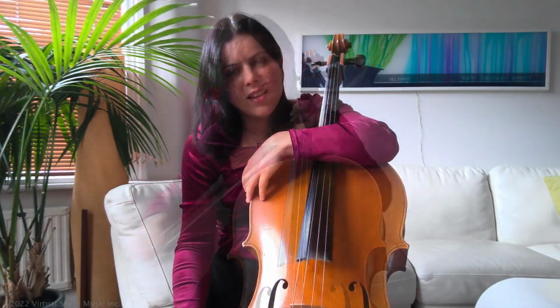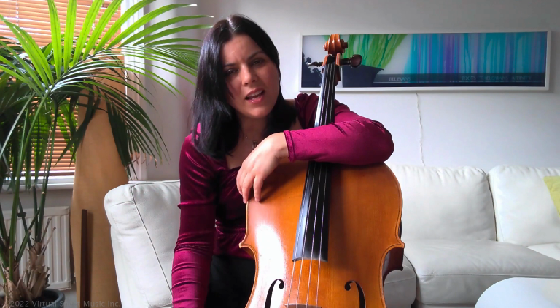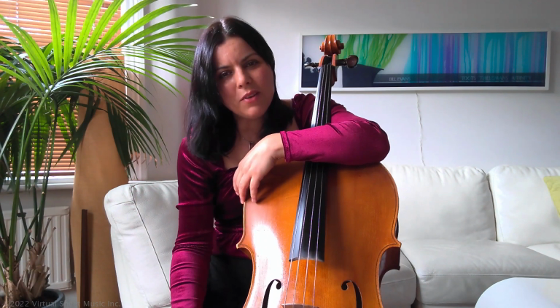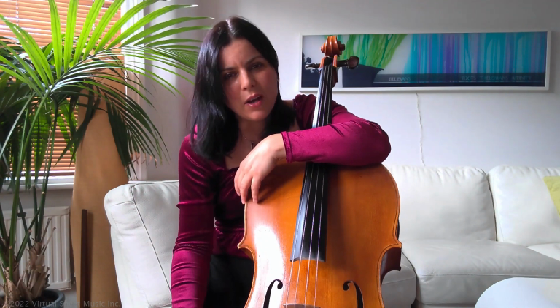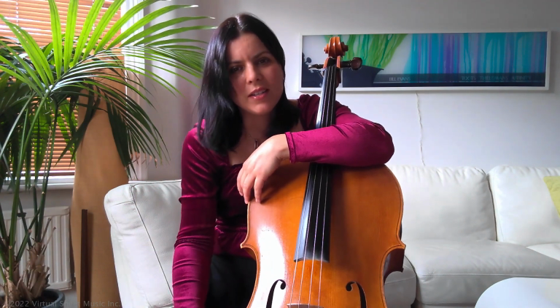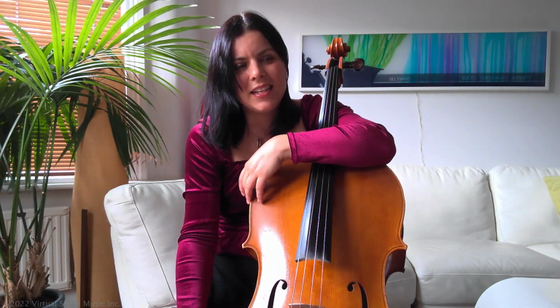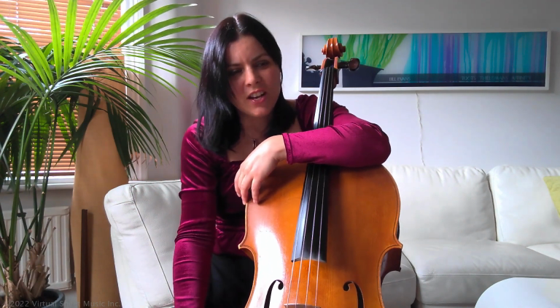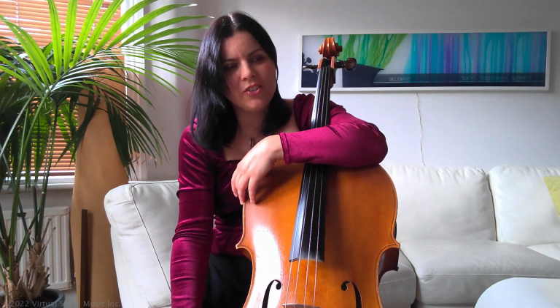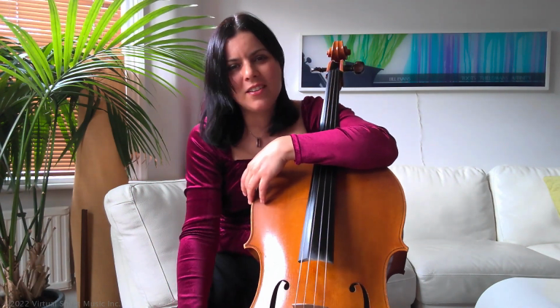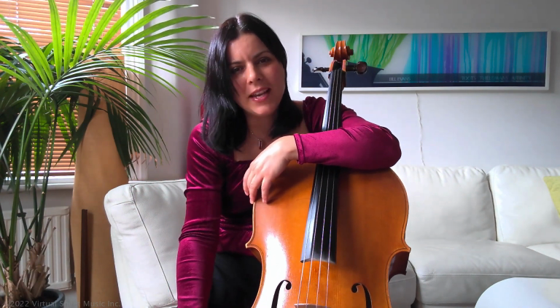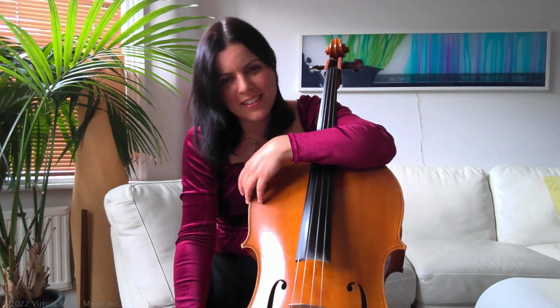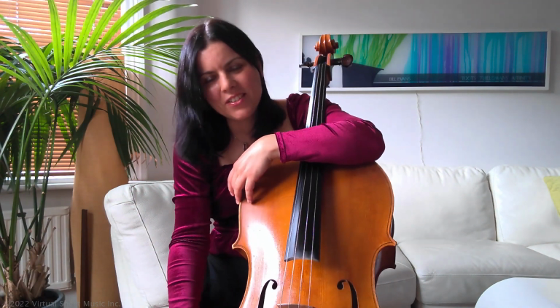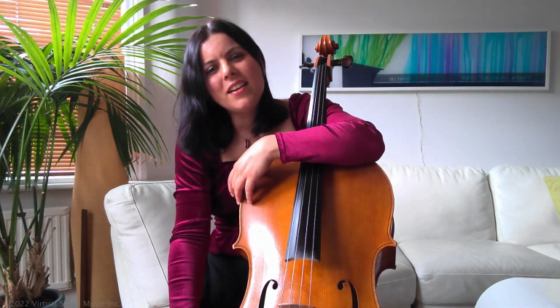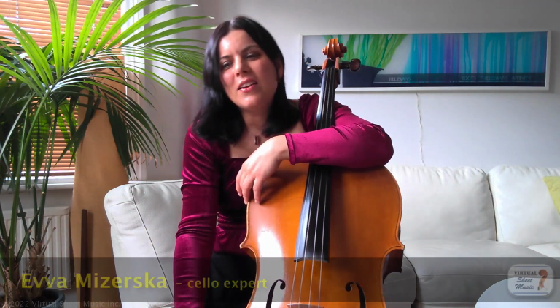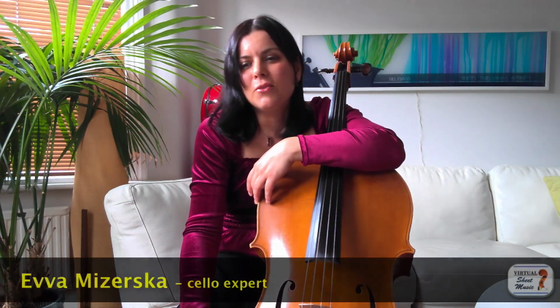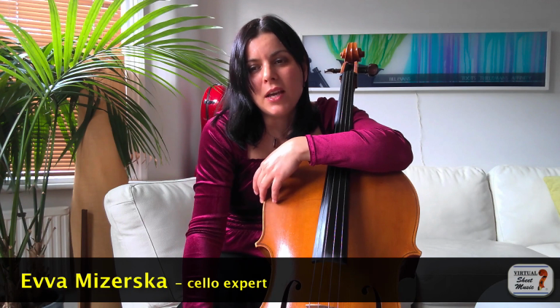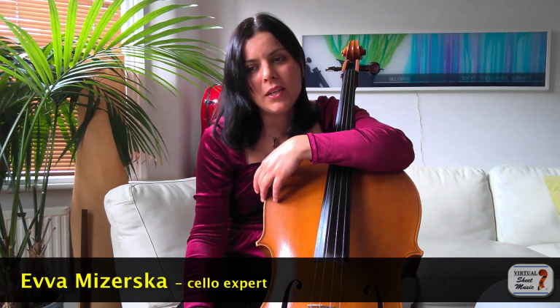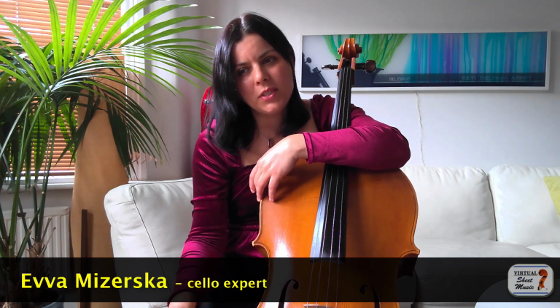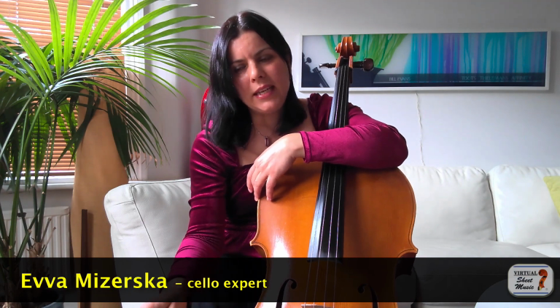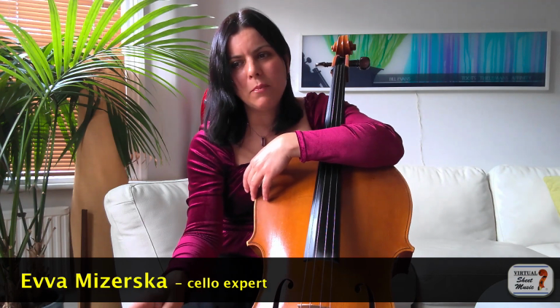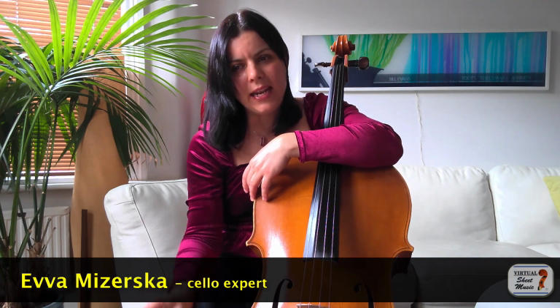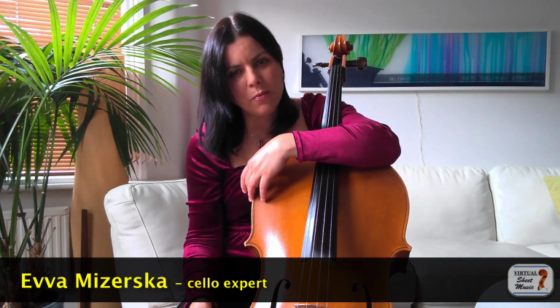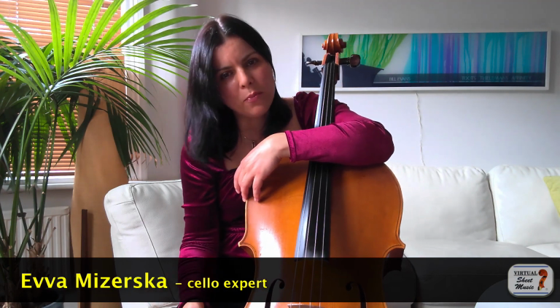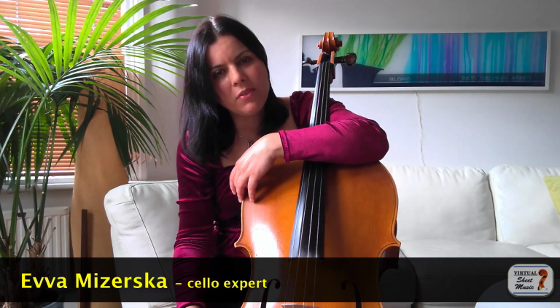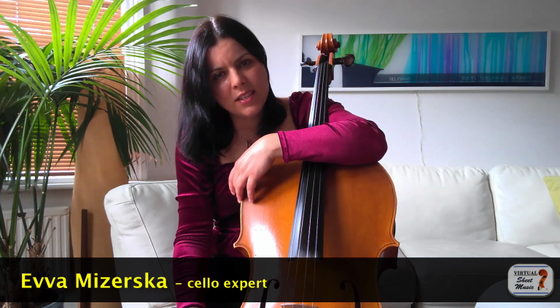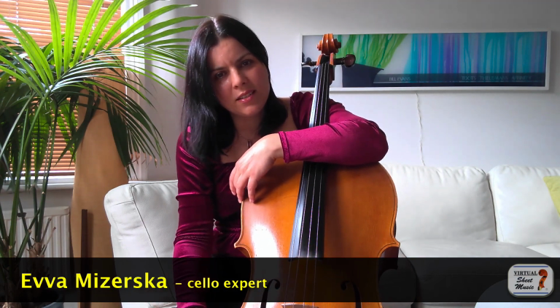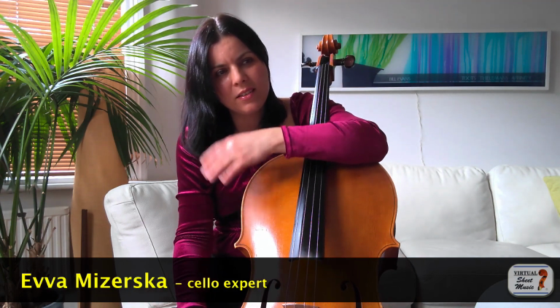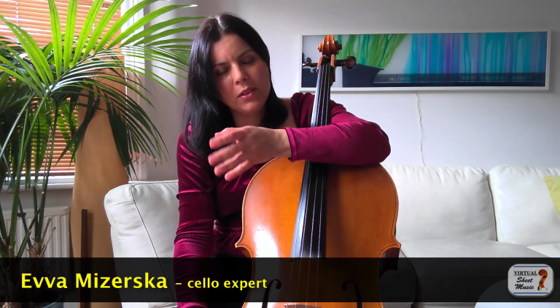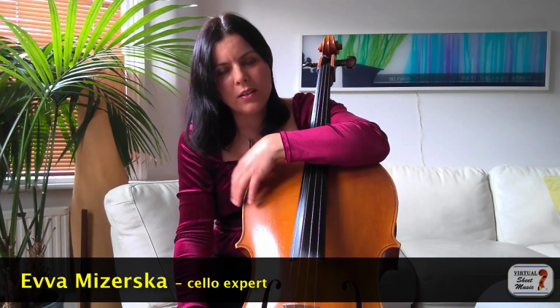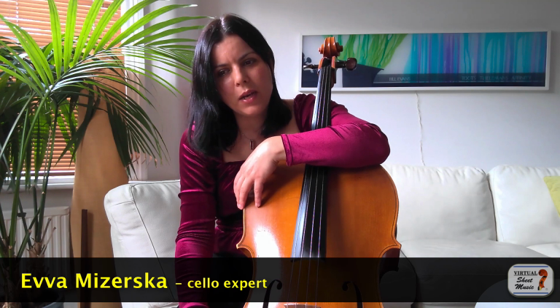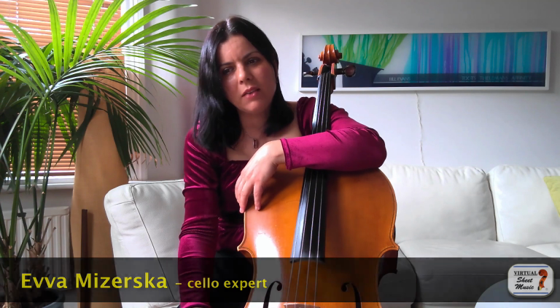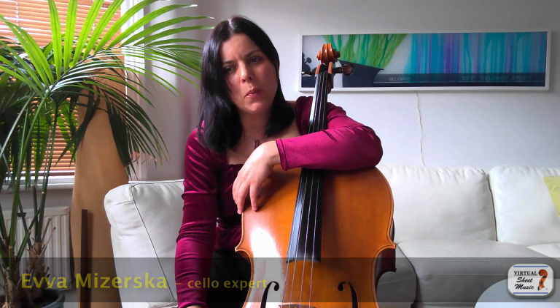Hello and welcome to our study challenge, the May edition. Today we are looking to study No. 8 from Op. 76 Band 1 by David Popper.